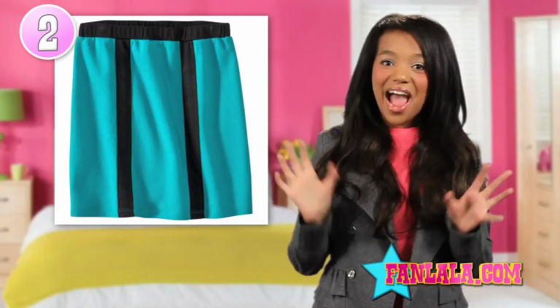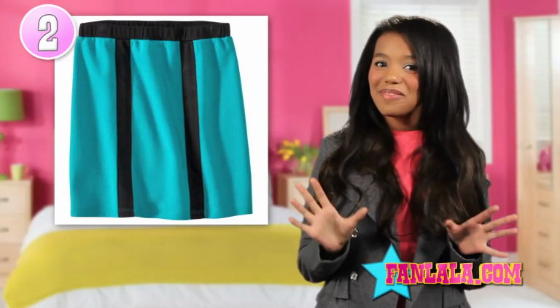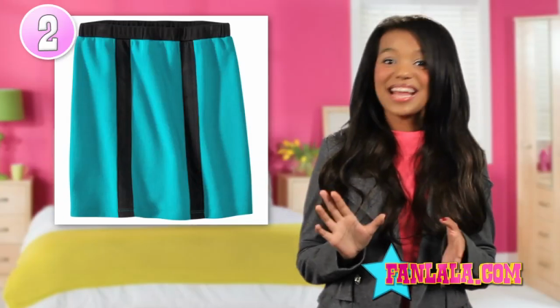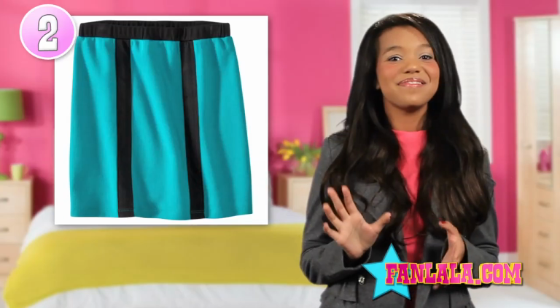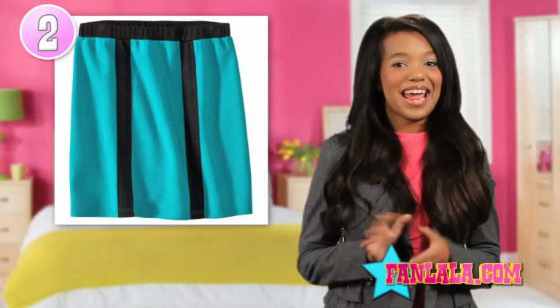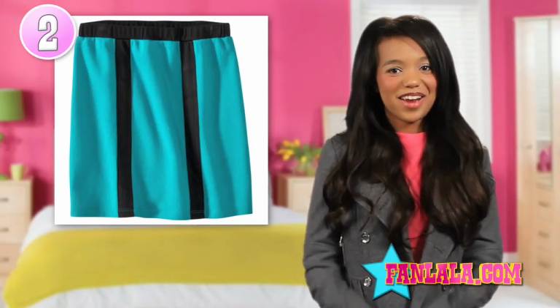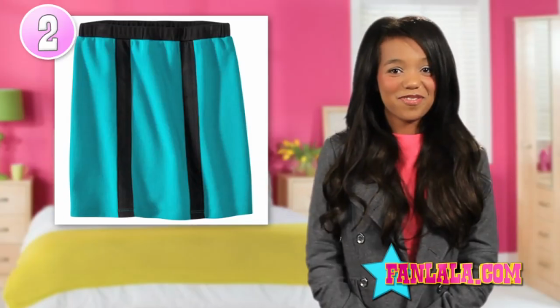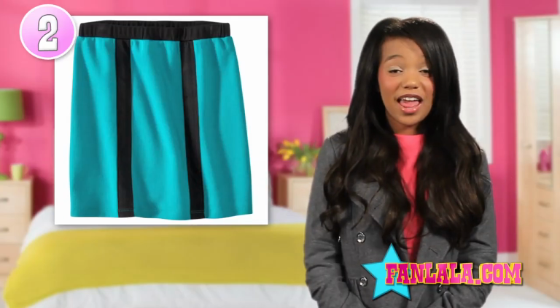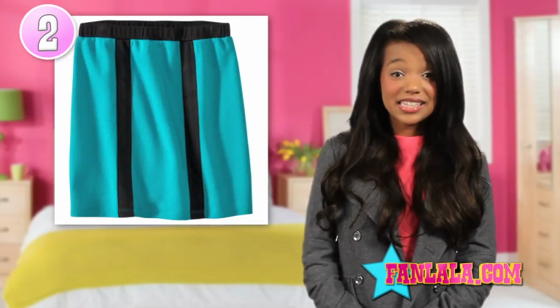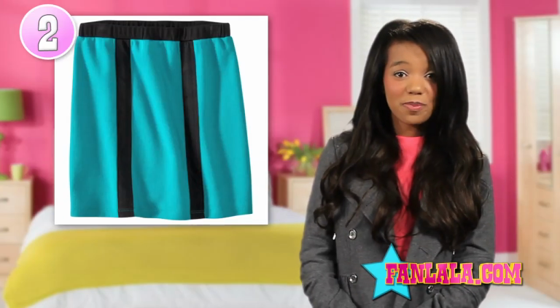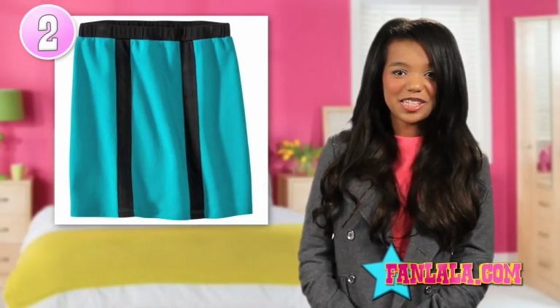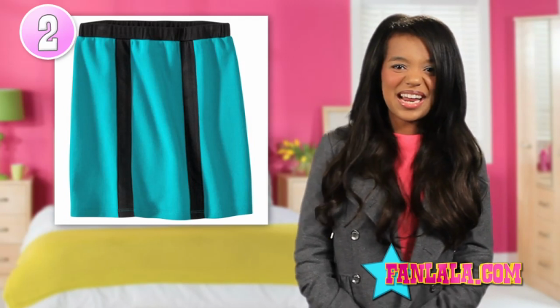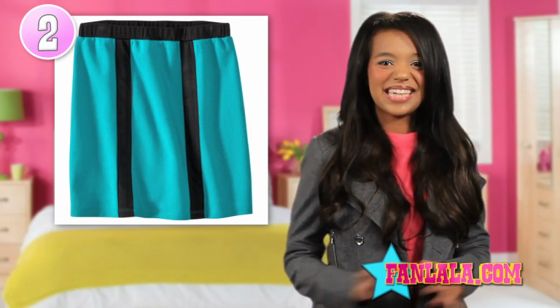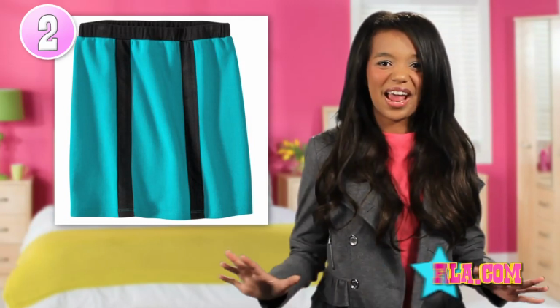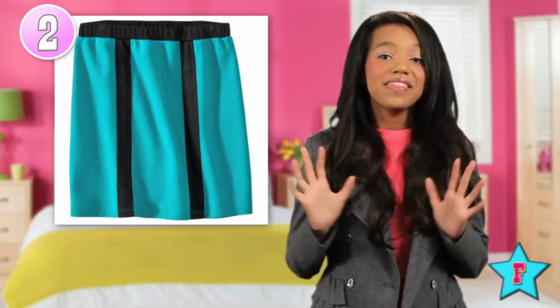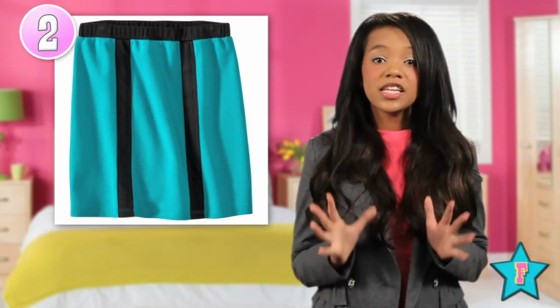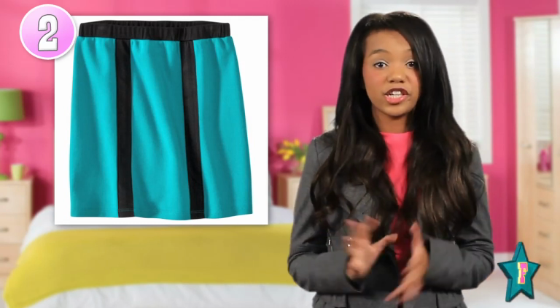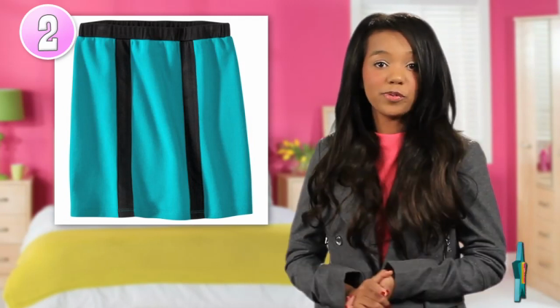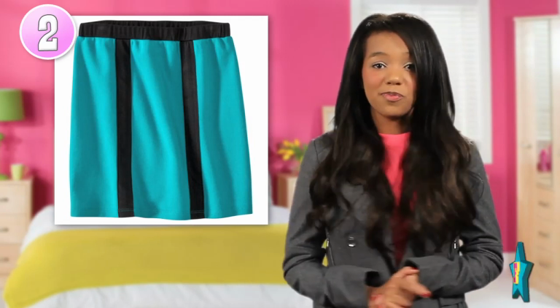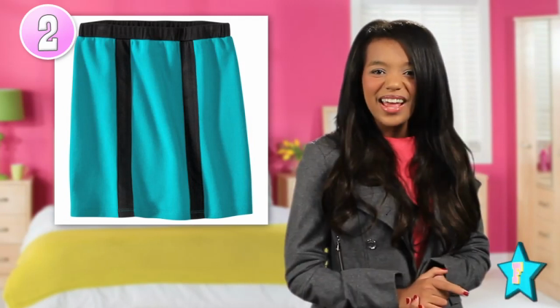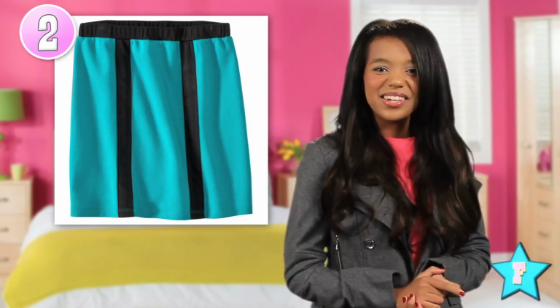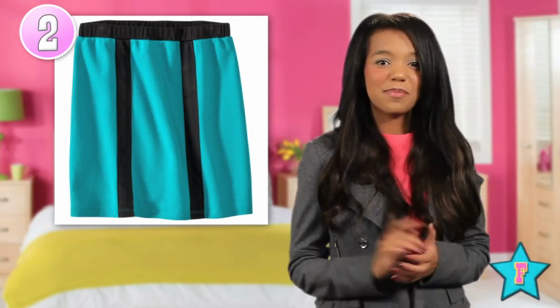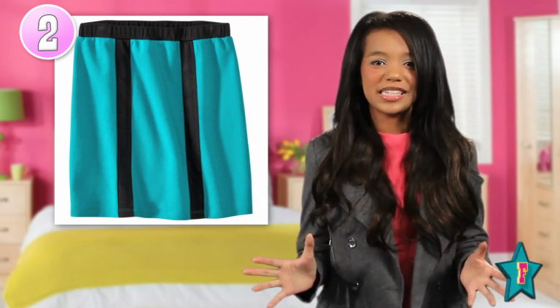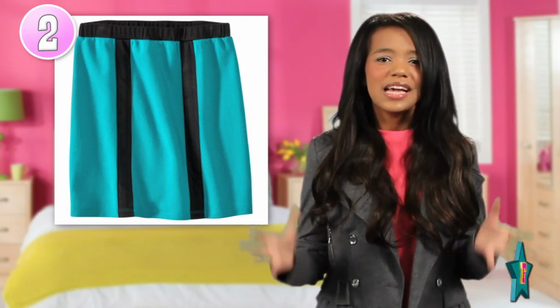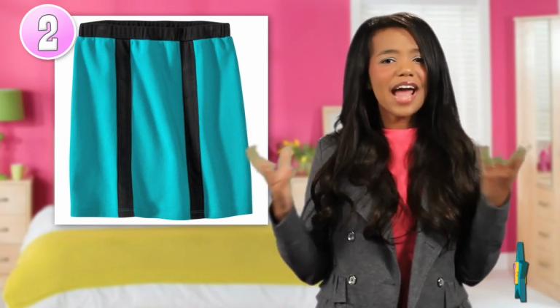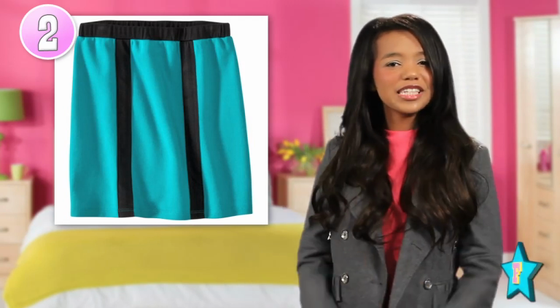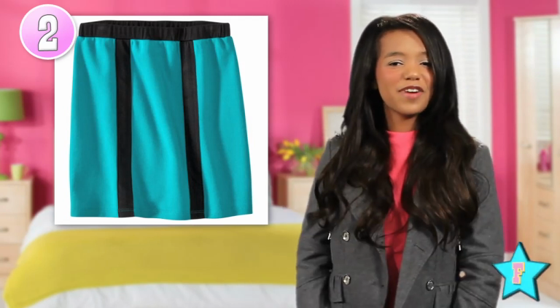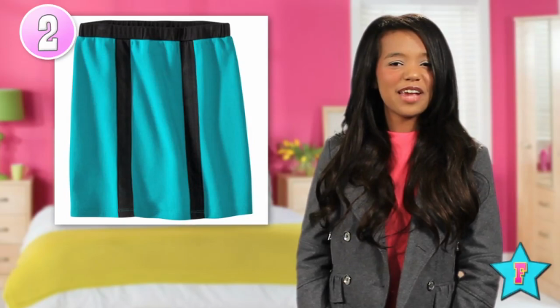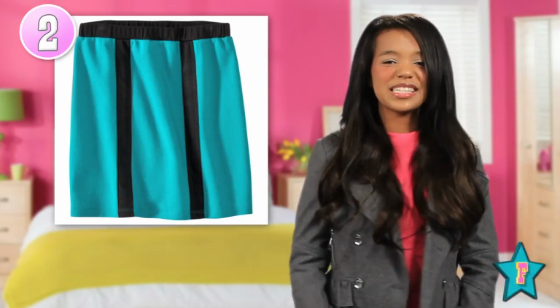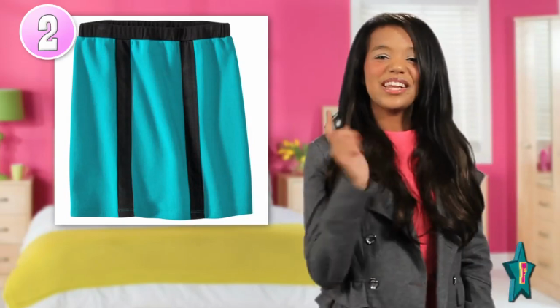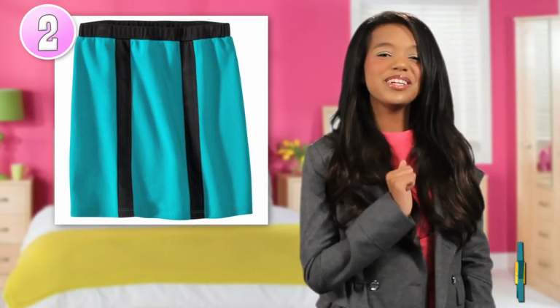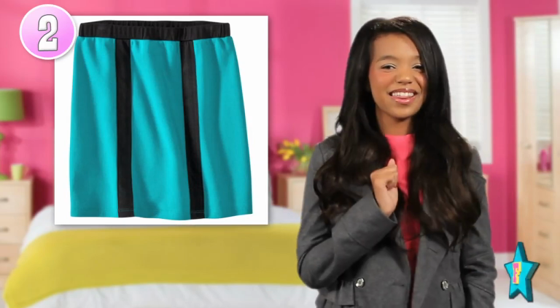Color blocking is a very in trend for fall, and this color-blocked skirt is daring. This collection incorporates bright colors and prints. Skyler isn't afraid to take risks, and you shouldn't either.